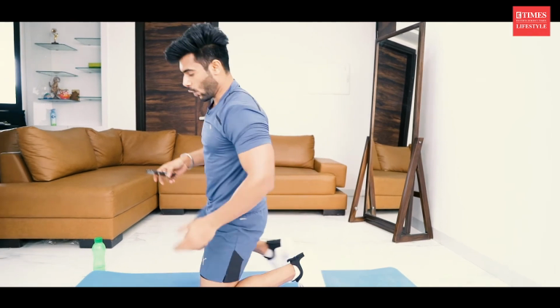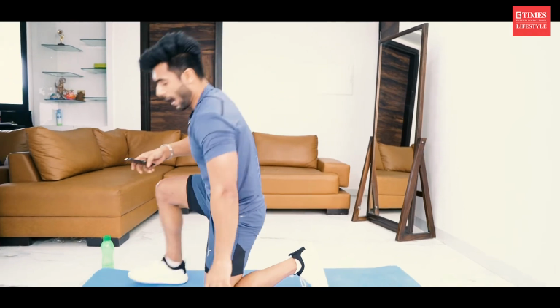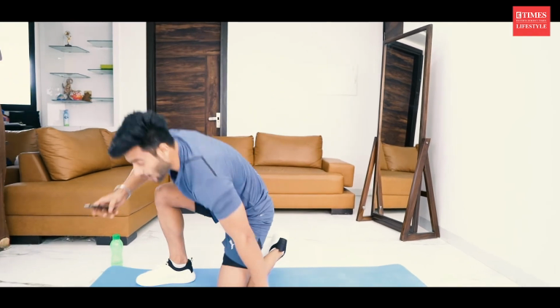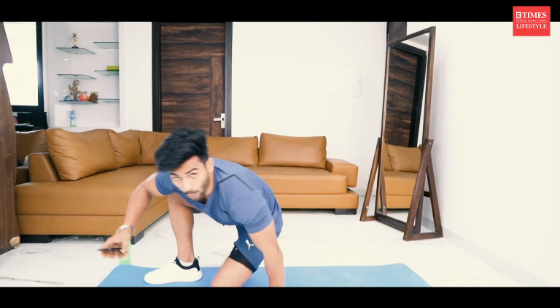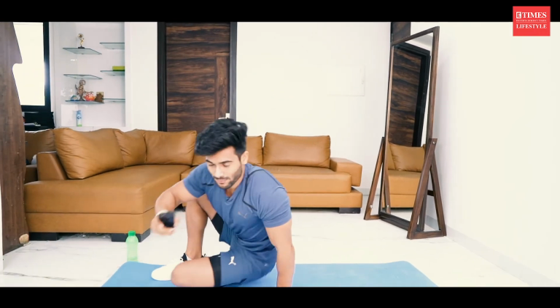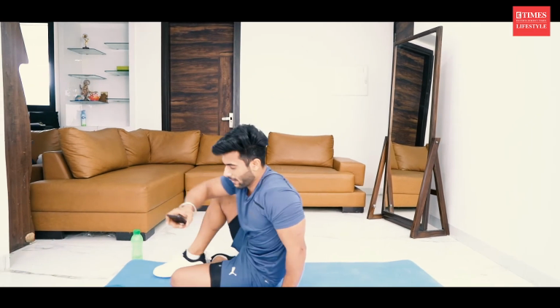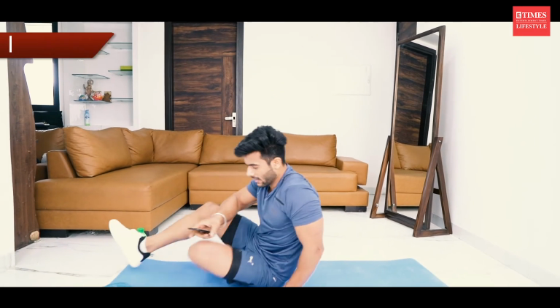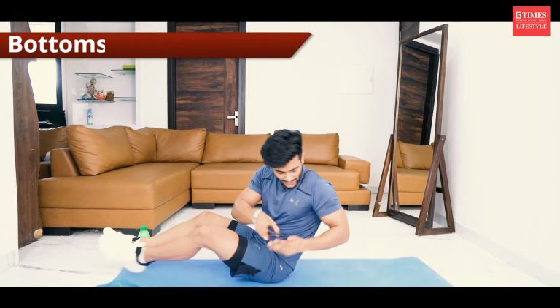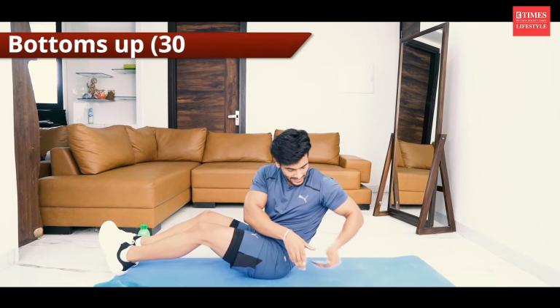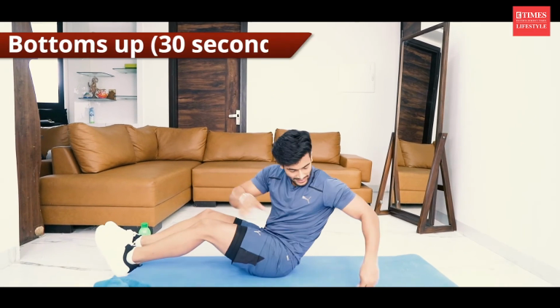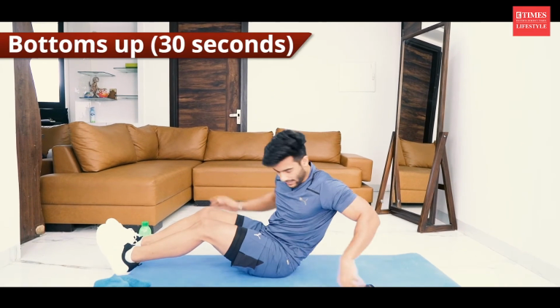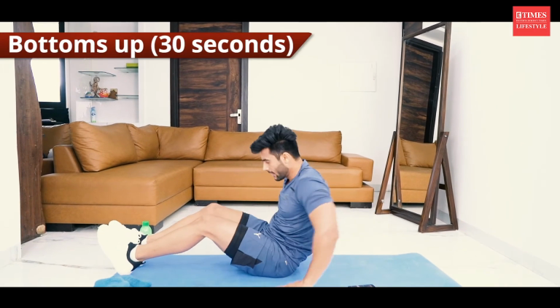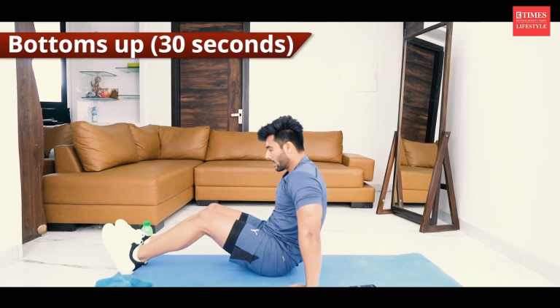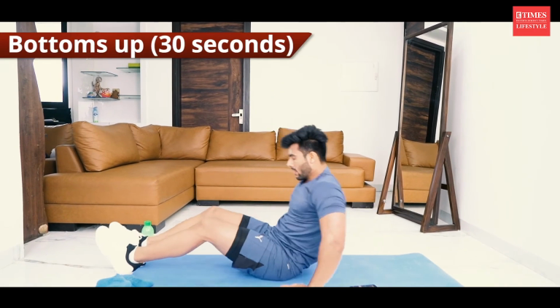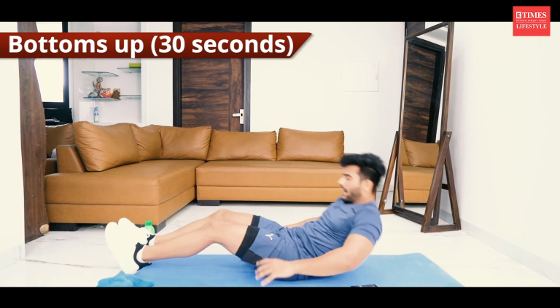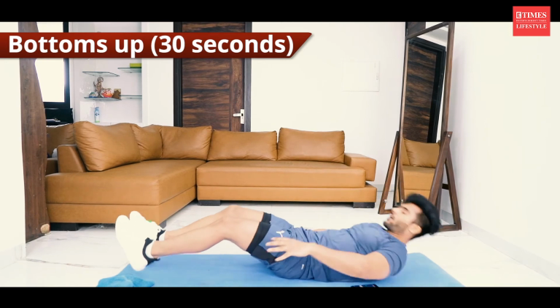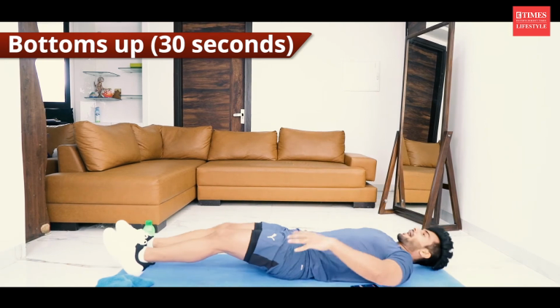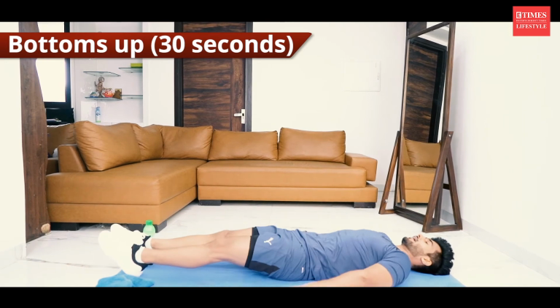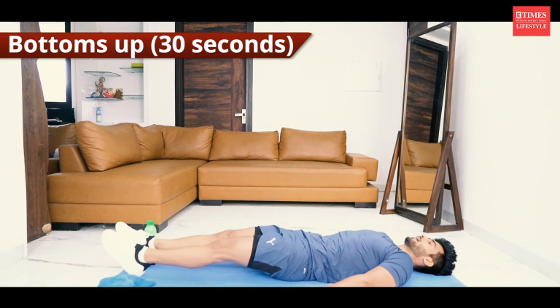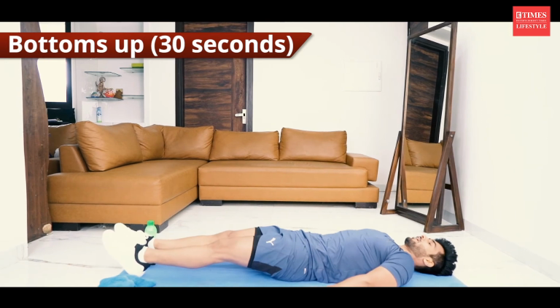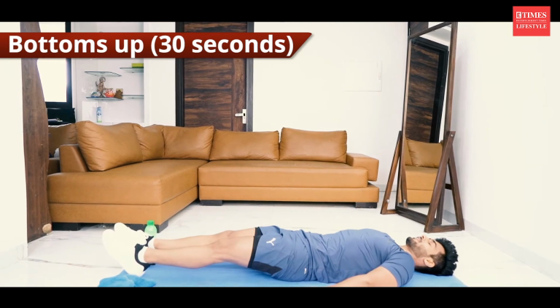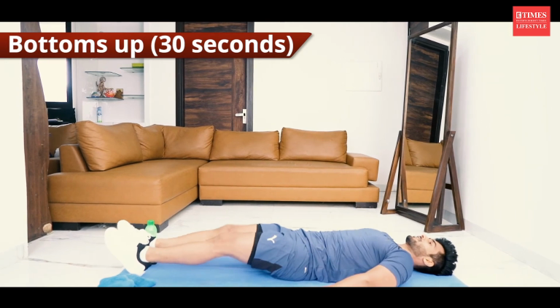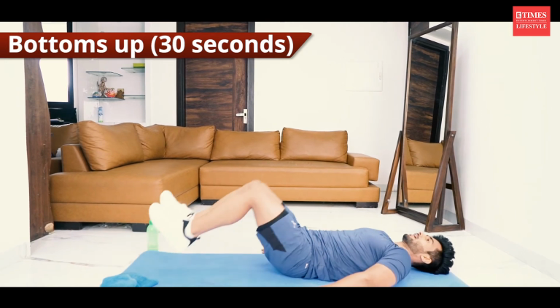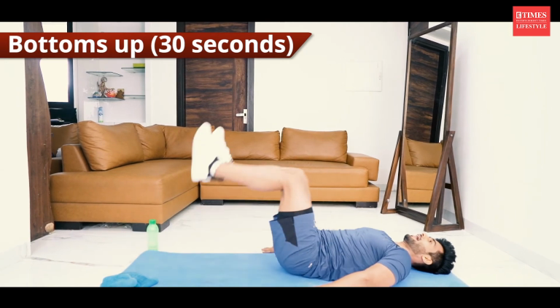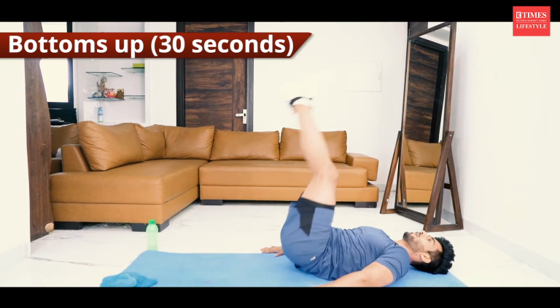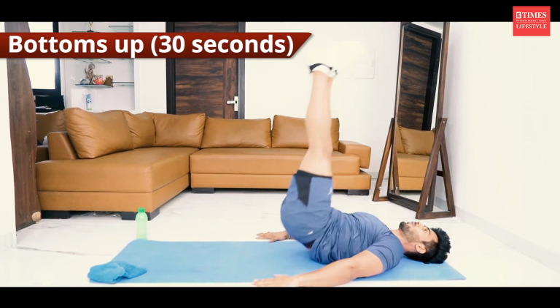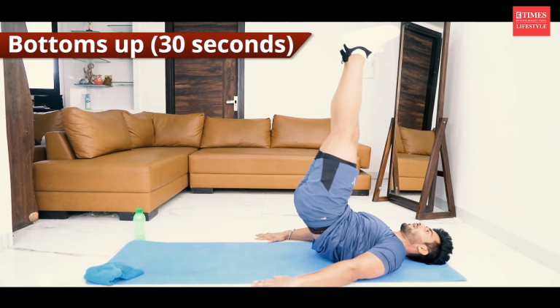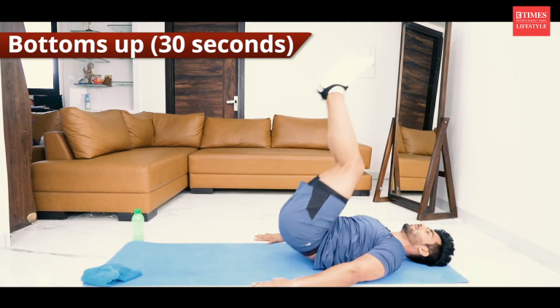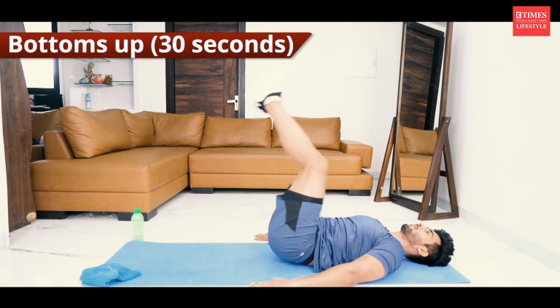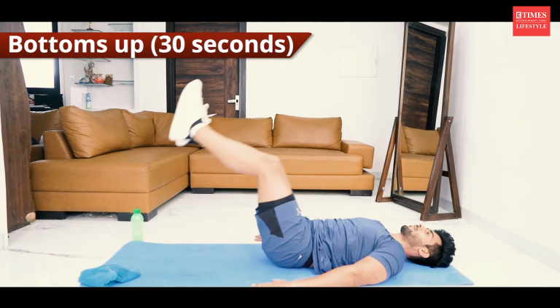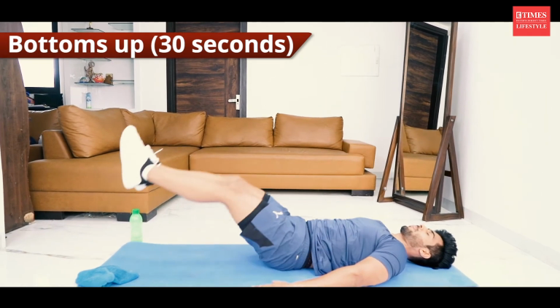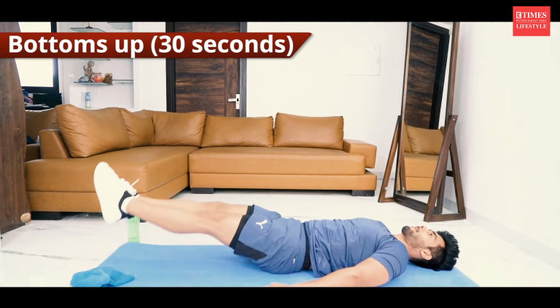Next one is for the lower abs: bottoms up. Lie down on your back like this. Inhale and exhale. 30 seconds.